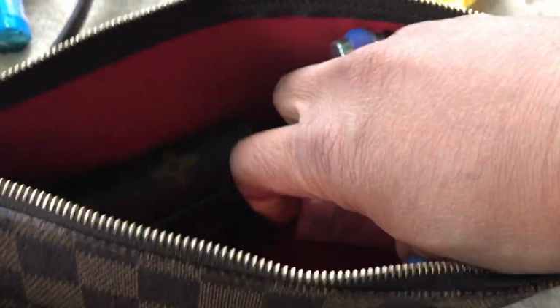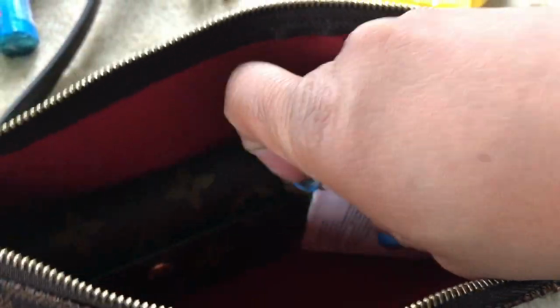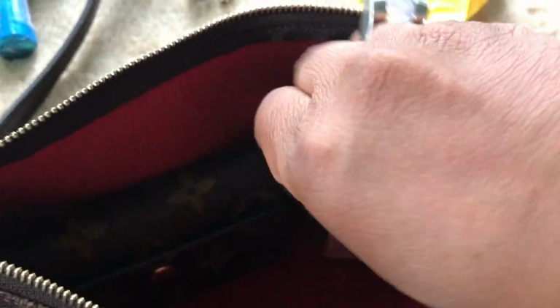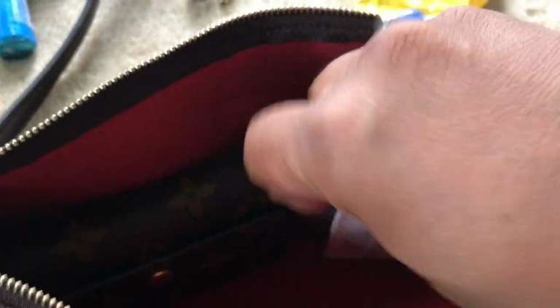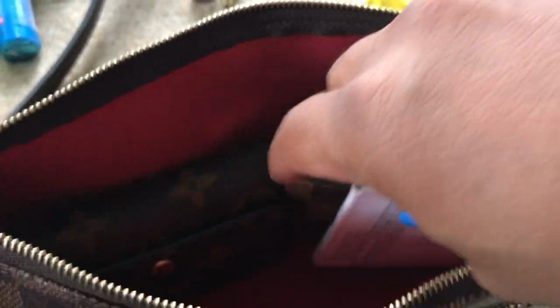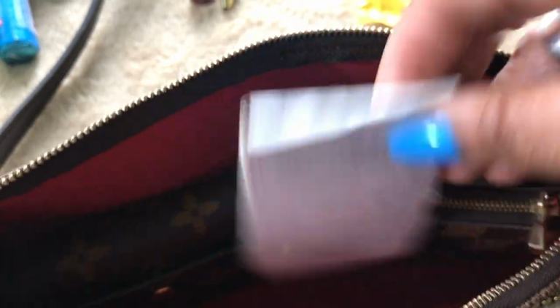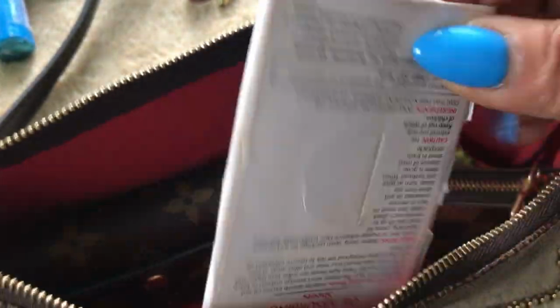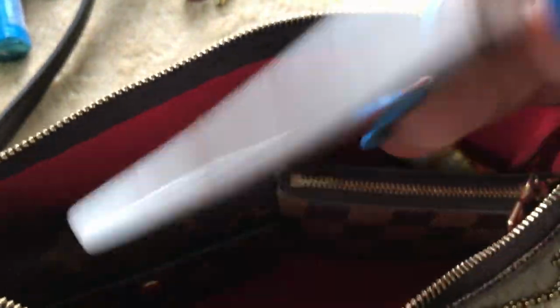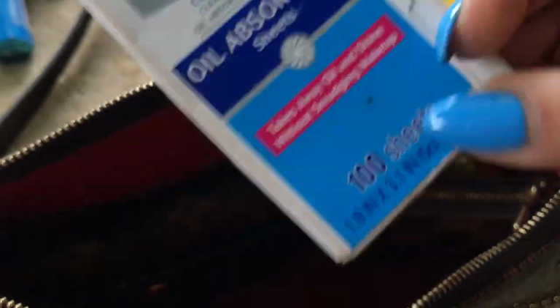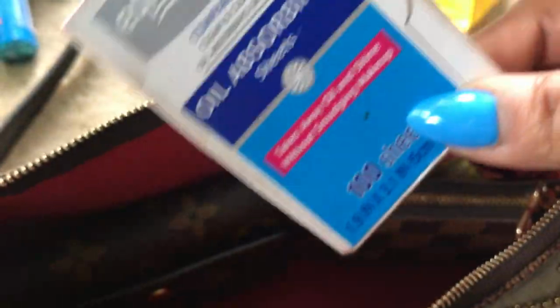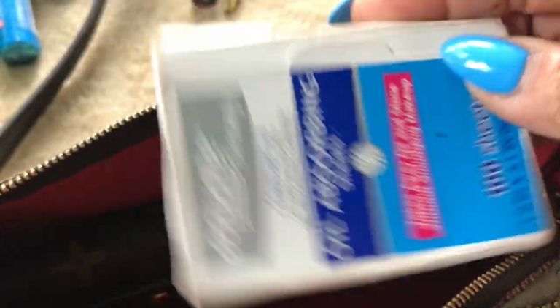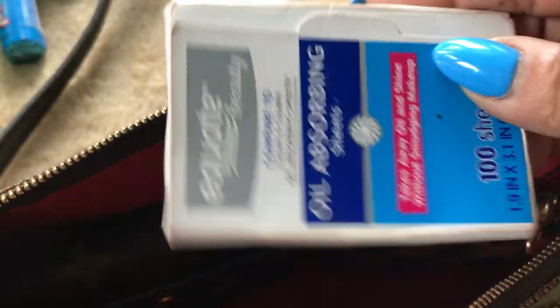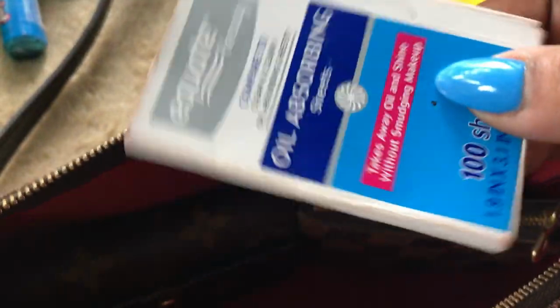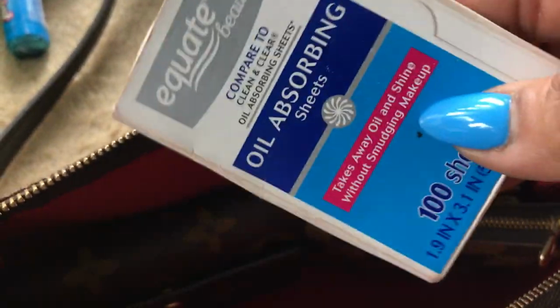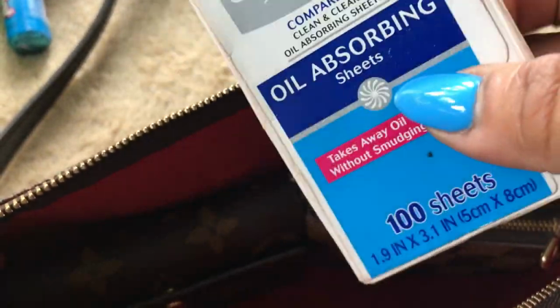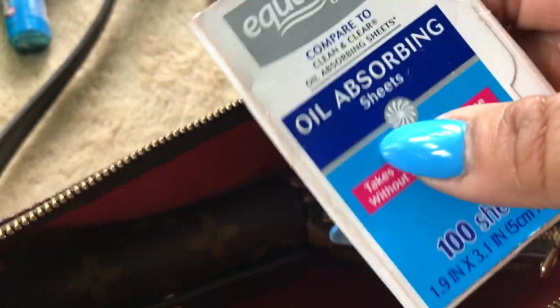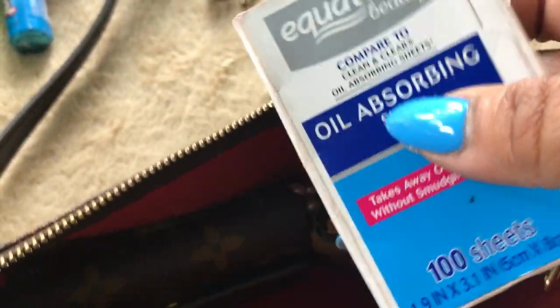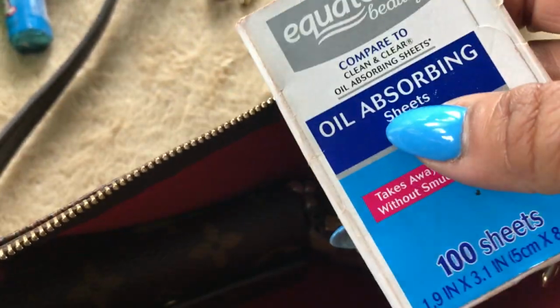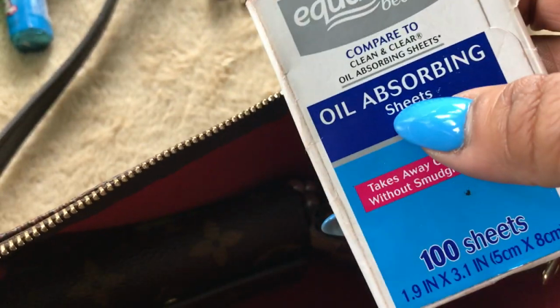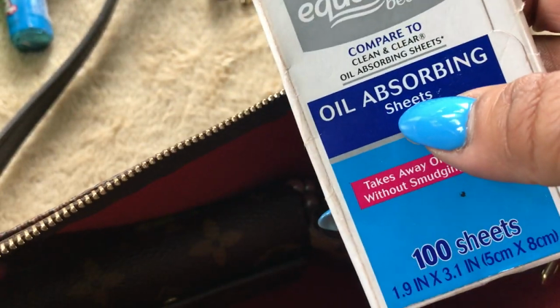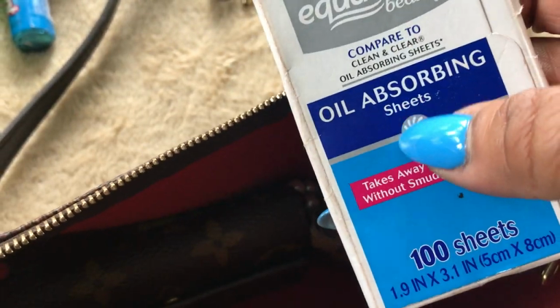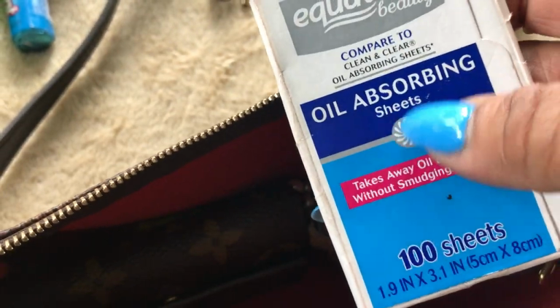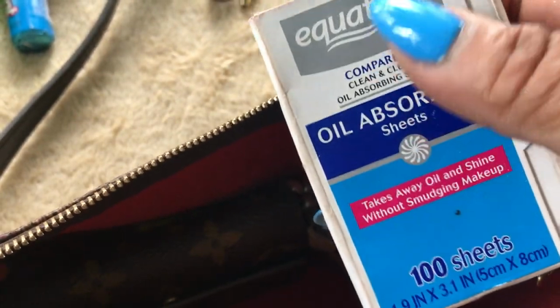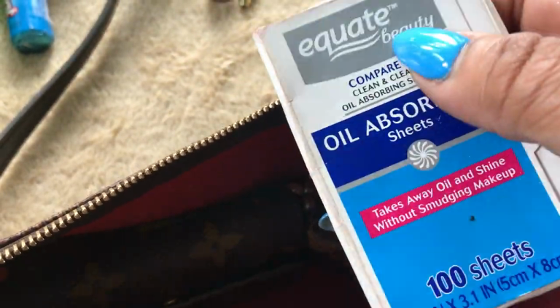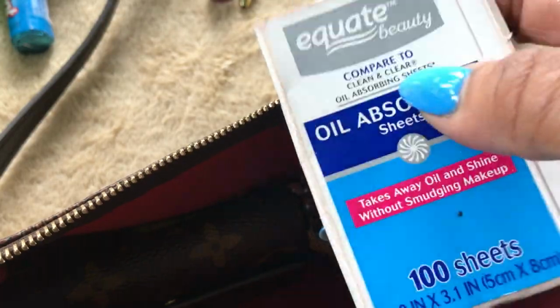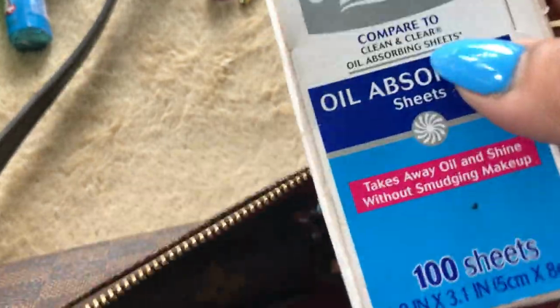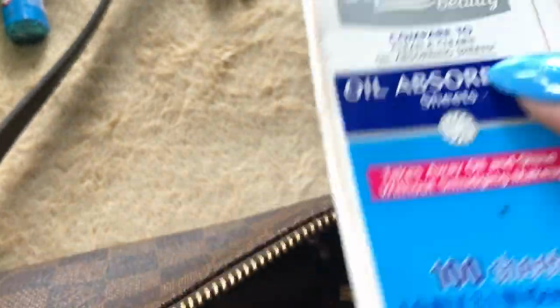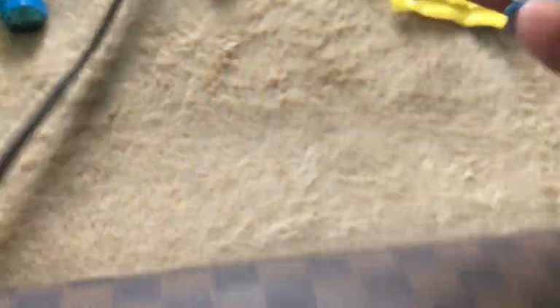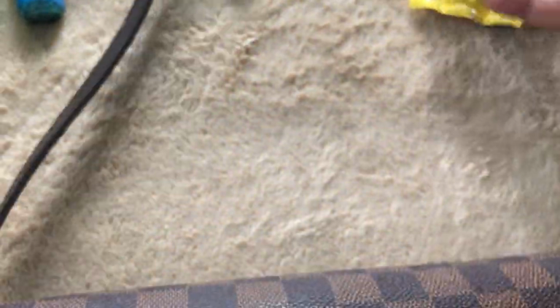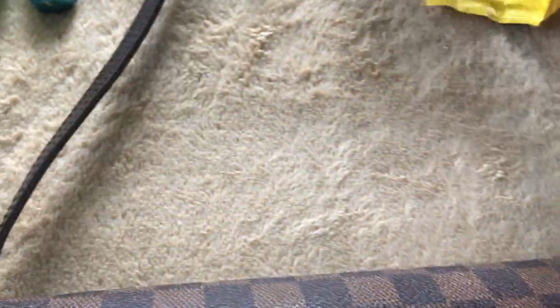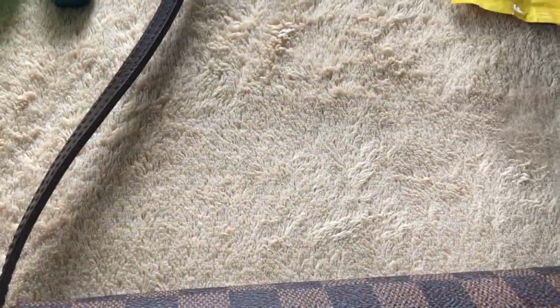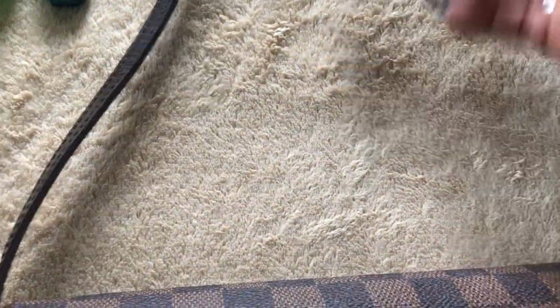I also have some oil blotting sheets — they're actually sheets, the Equate brand — because I'm a very oily girl.